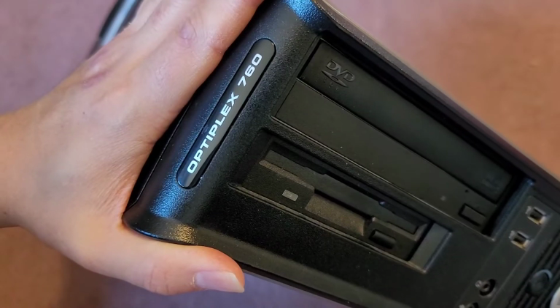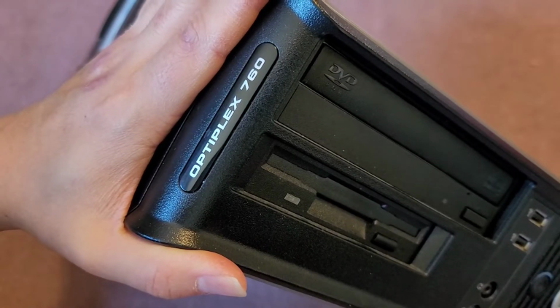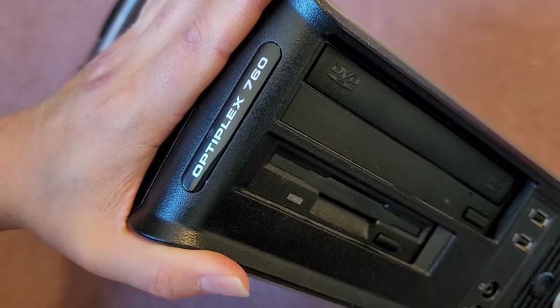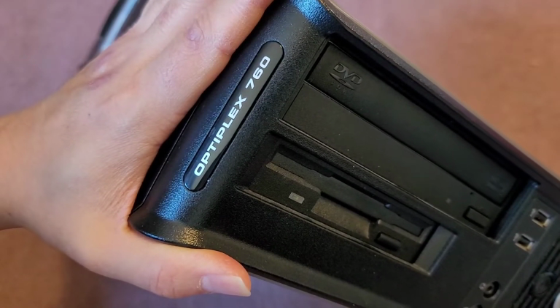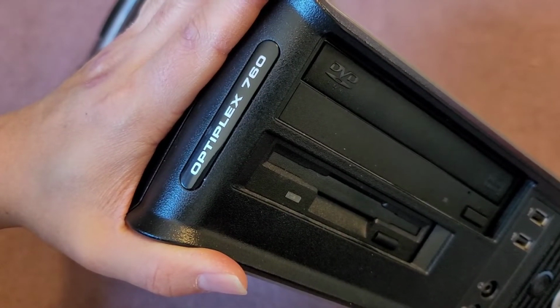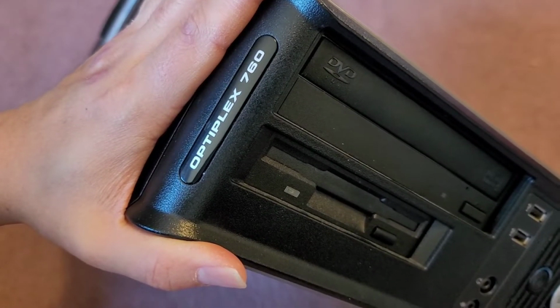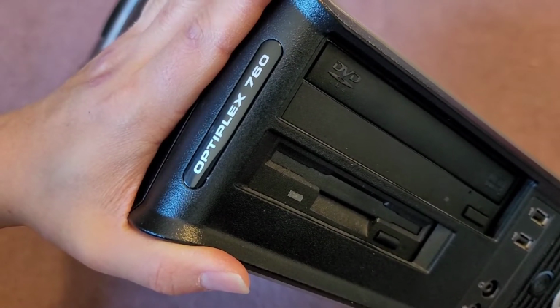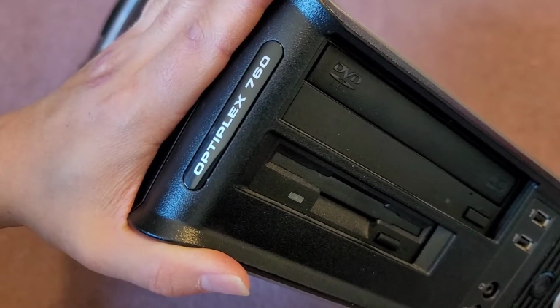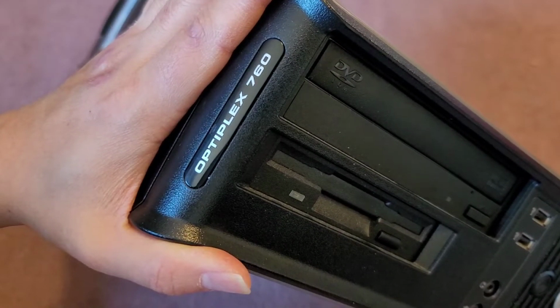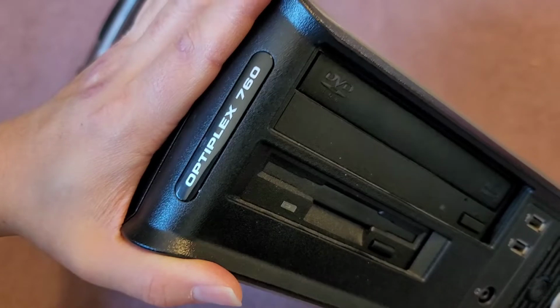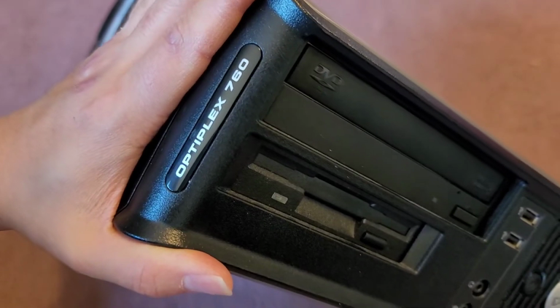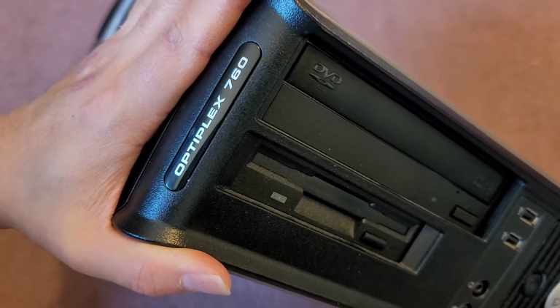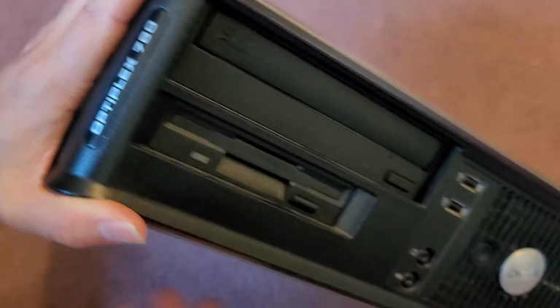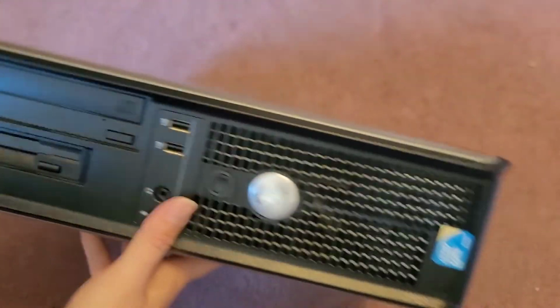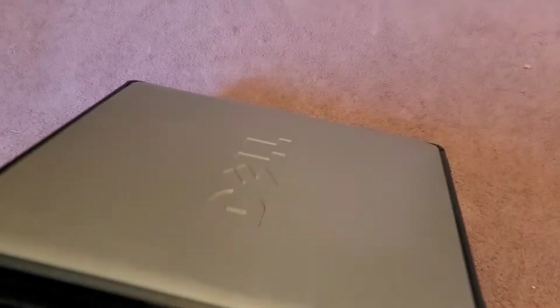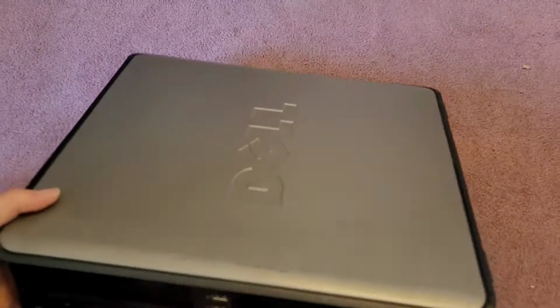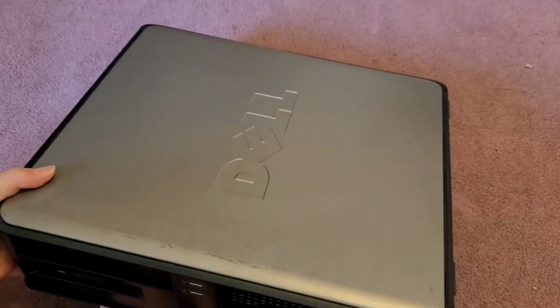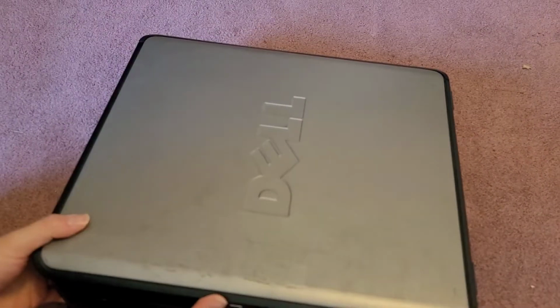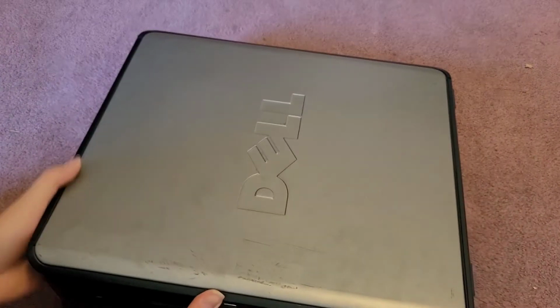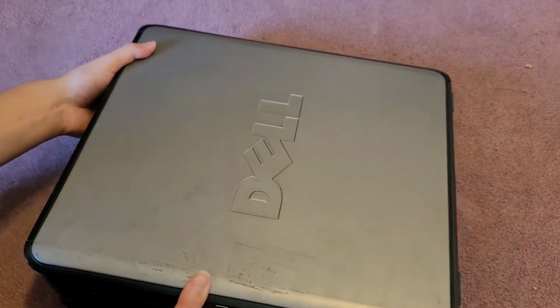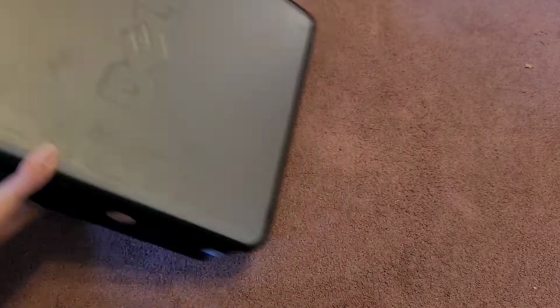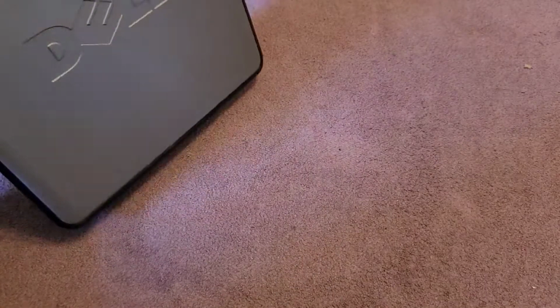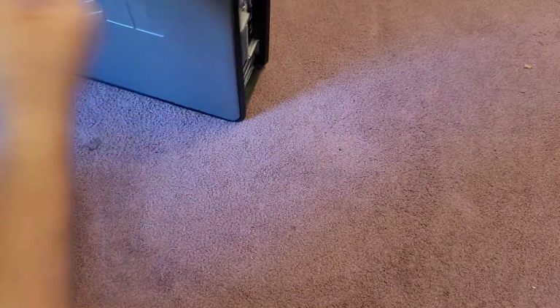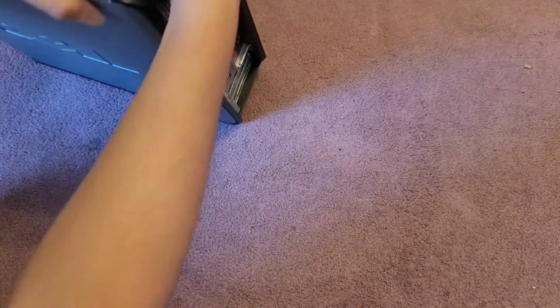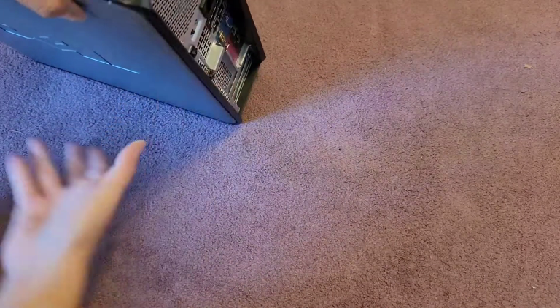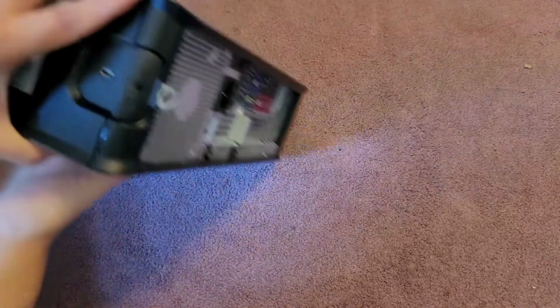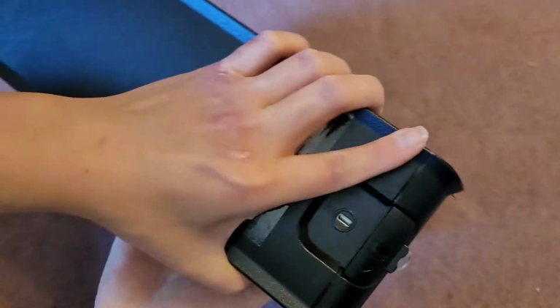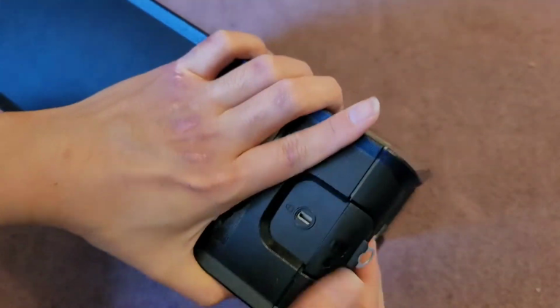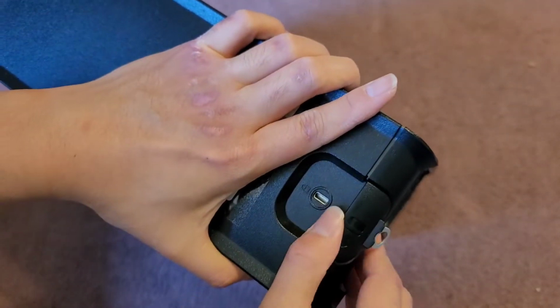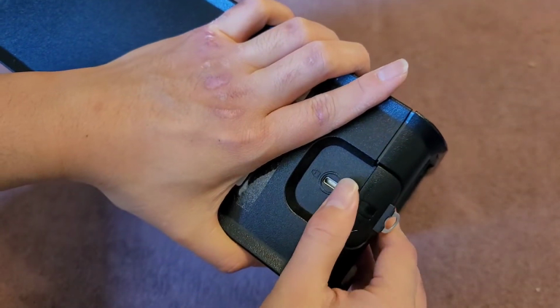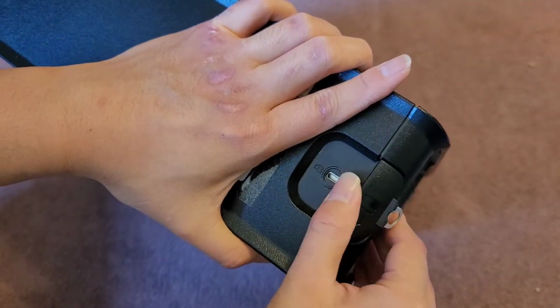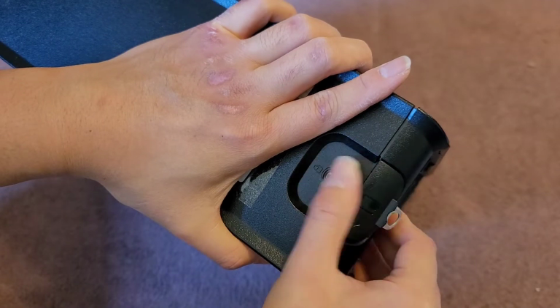I'm going to be showing how to open up and disassemble this Dell Optiplex 760. First thing we're going to do is remove the cover. On the top back side here, there's this latch or lever.